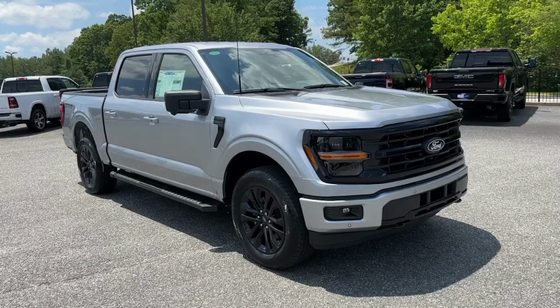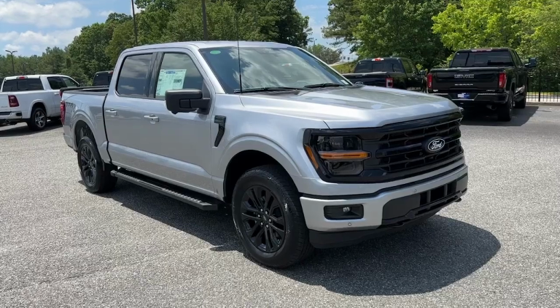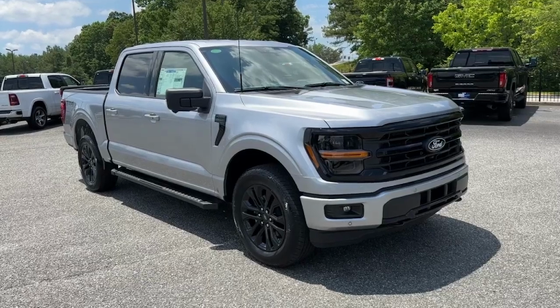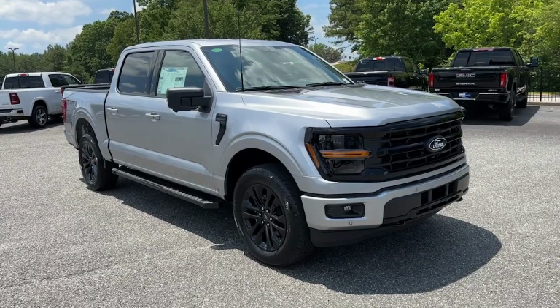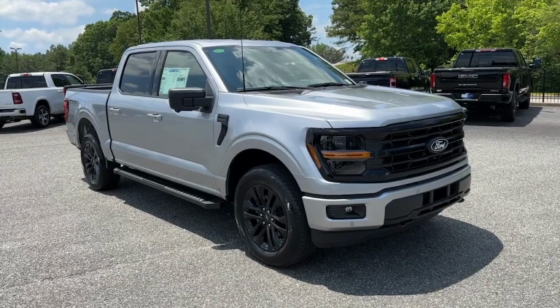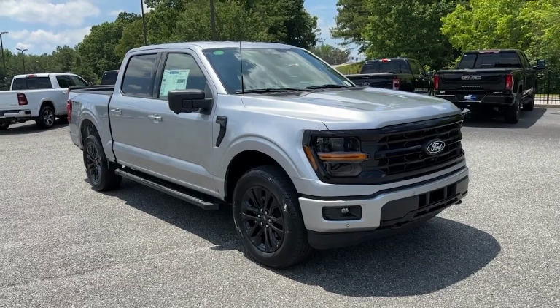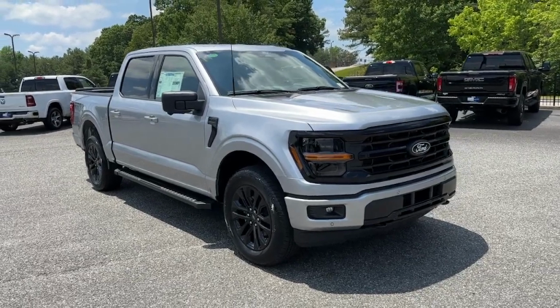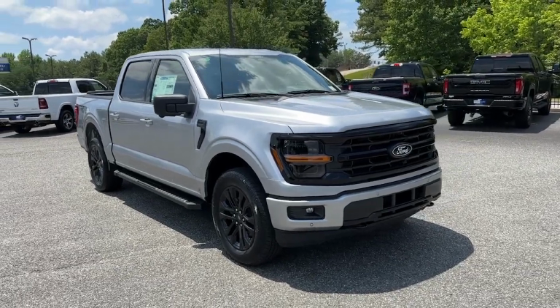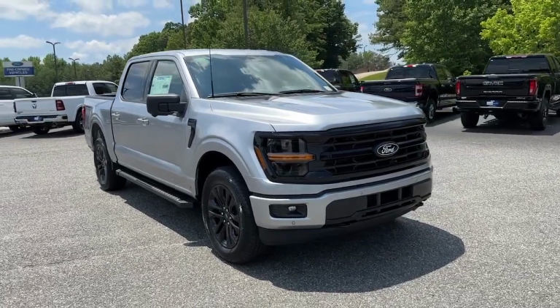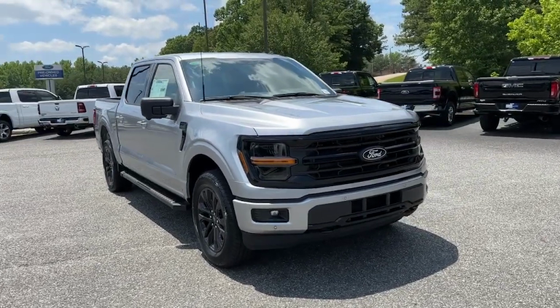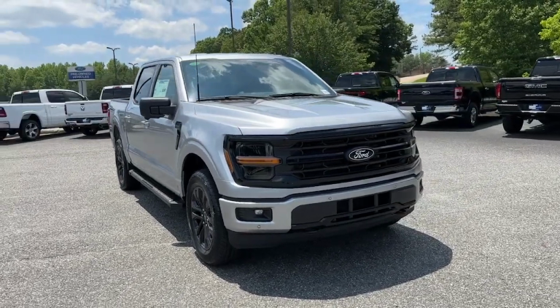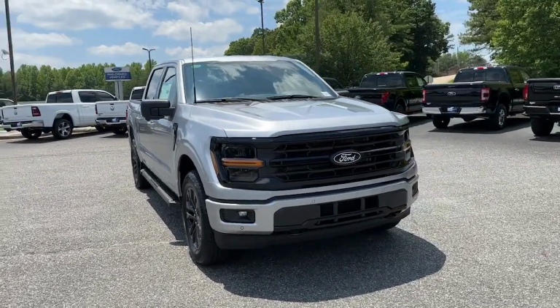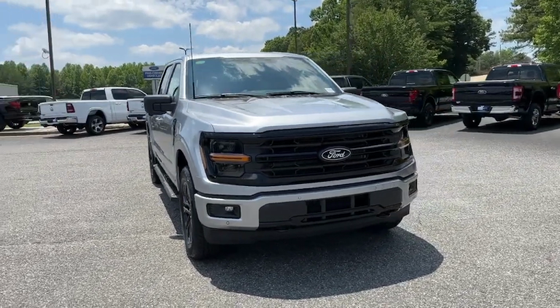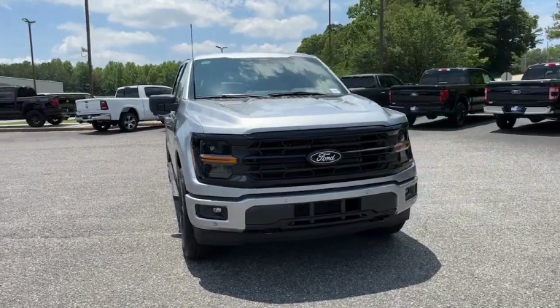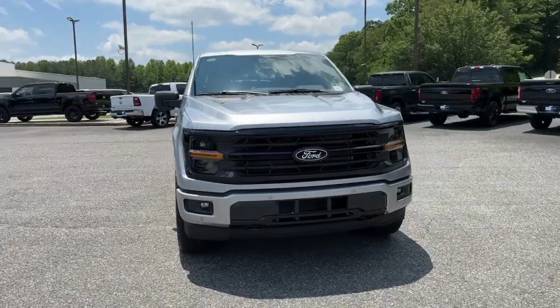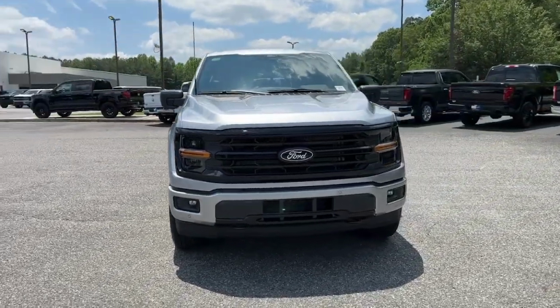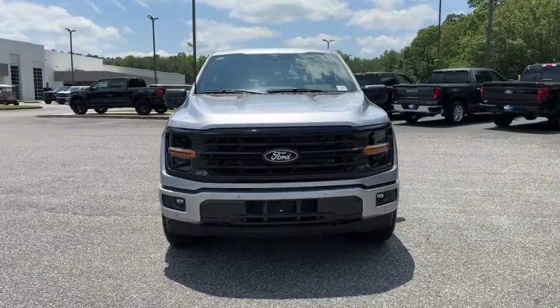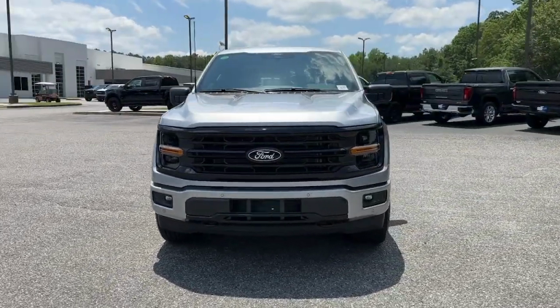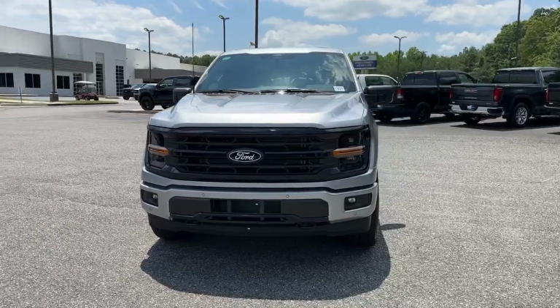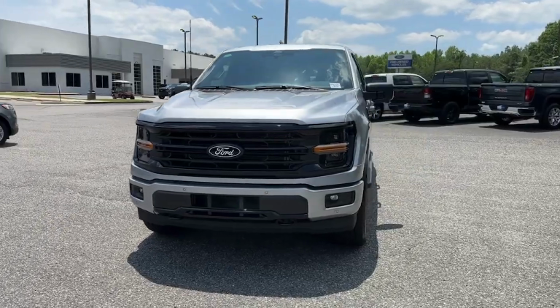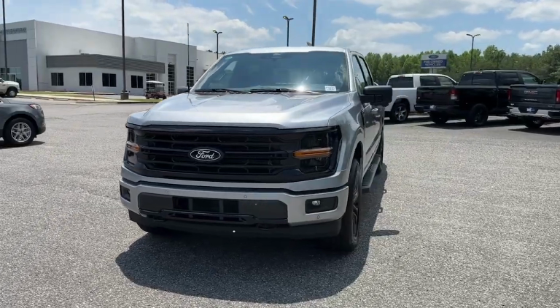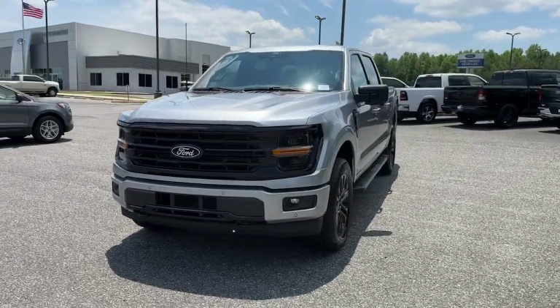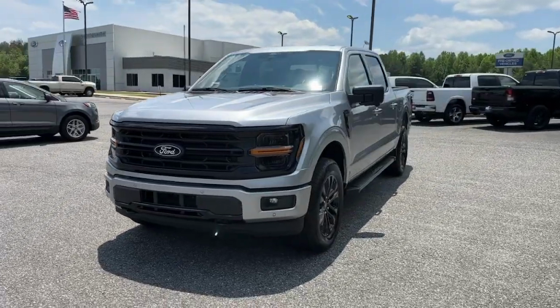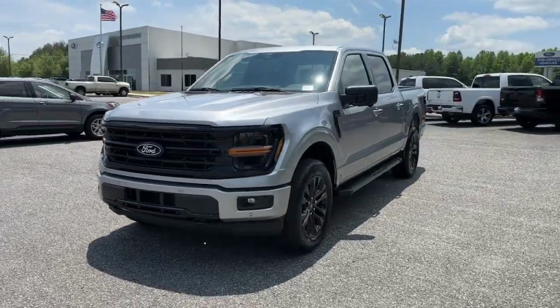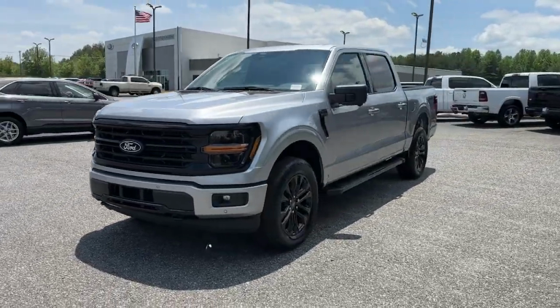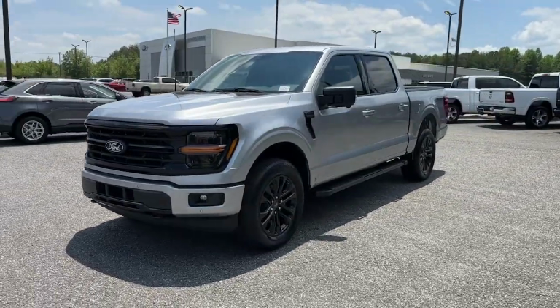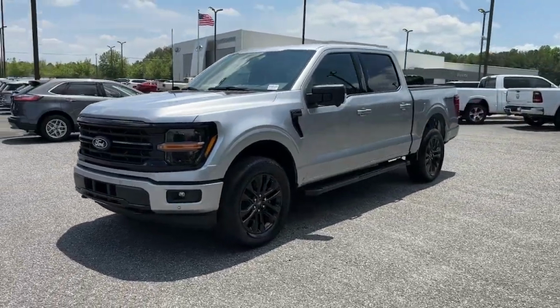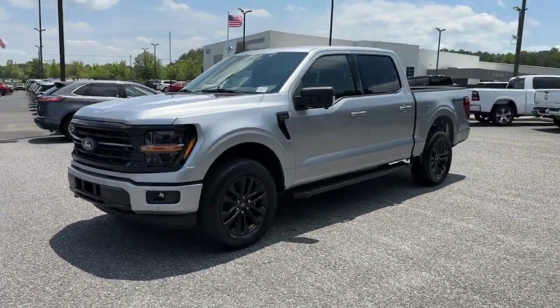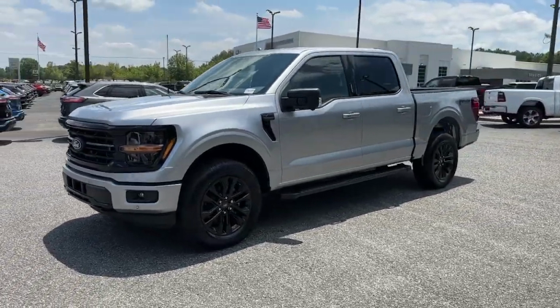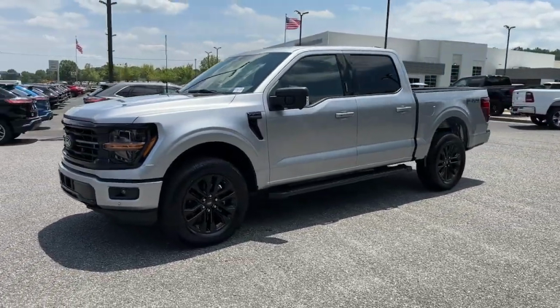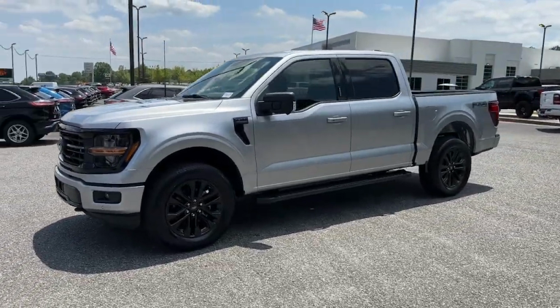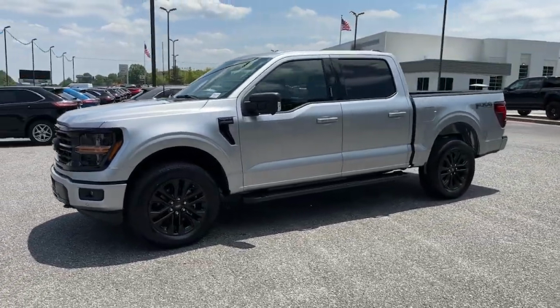Get acquainted with the 2024 Ford F-150. This rugged F-150 is ready for work, off-roading, or a little R&R.